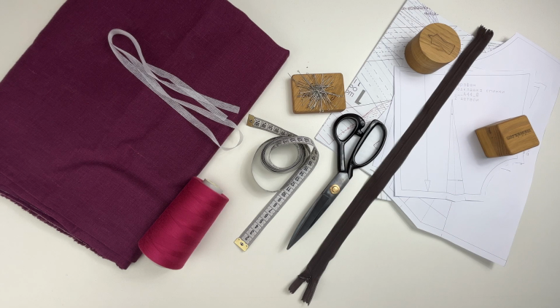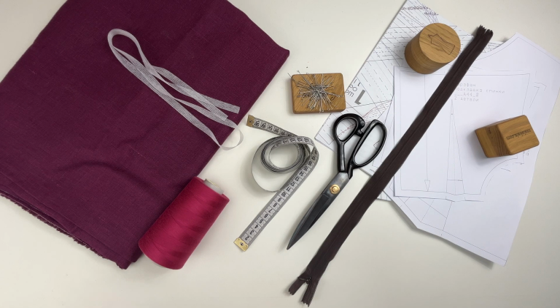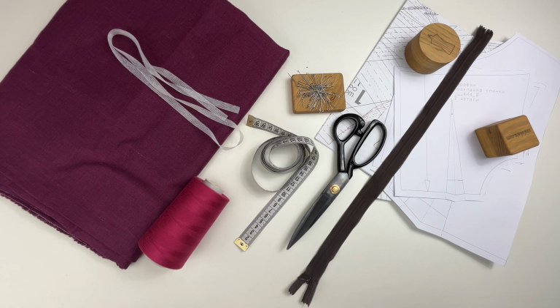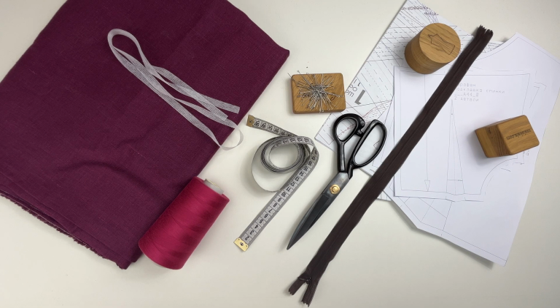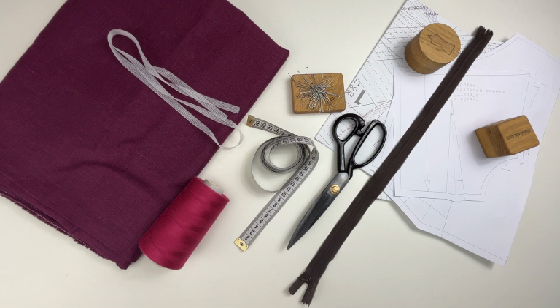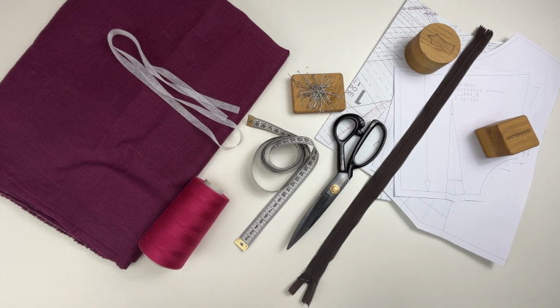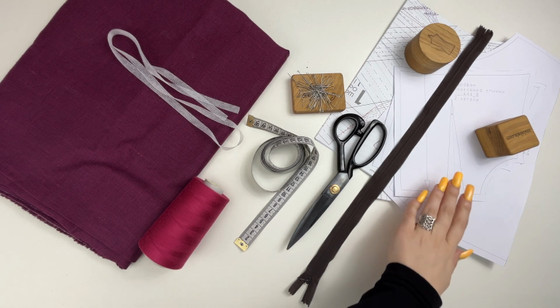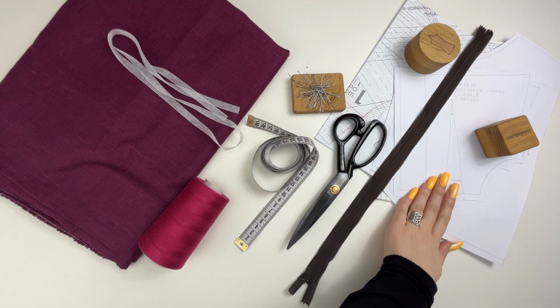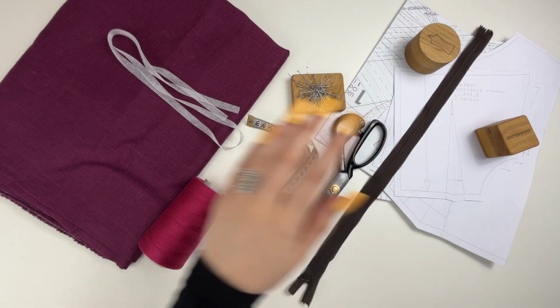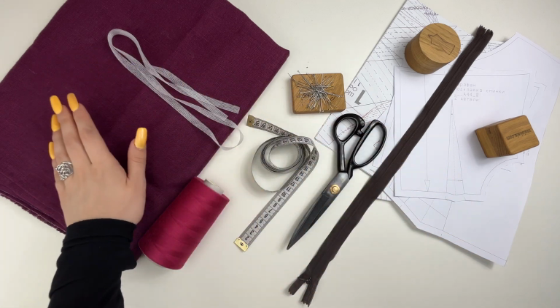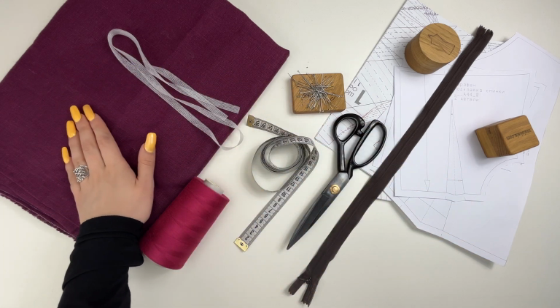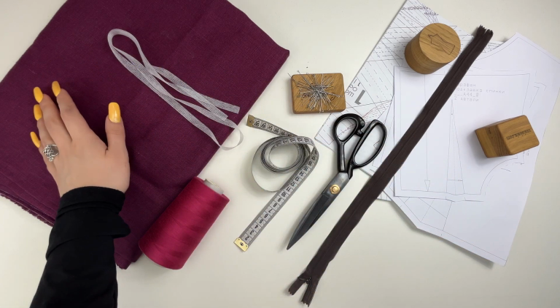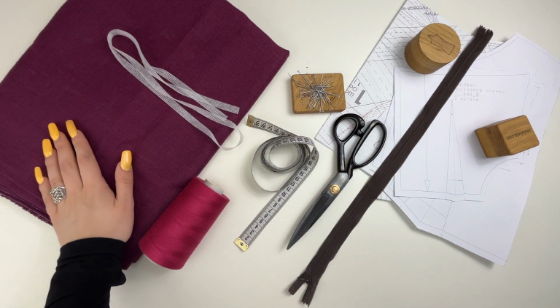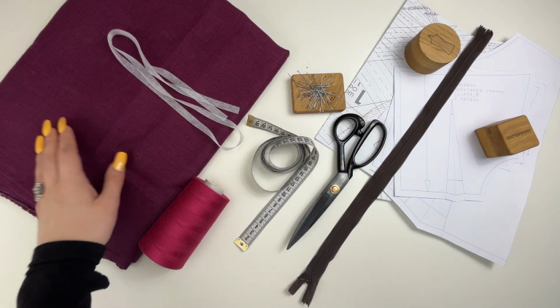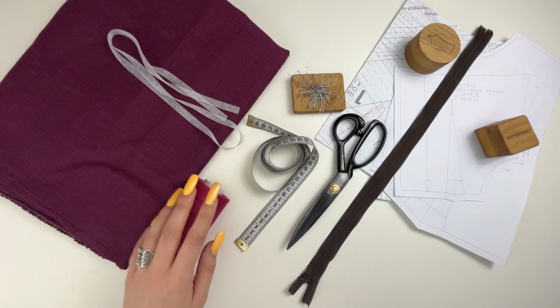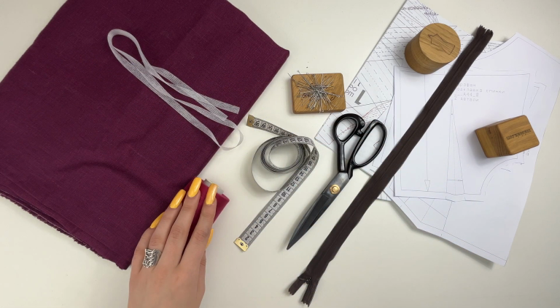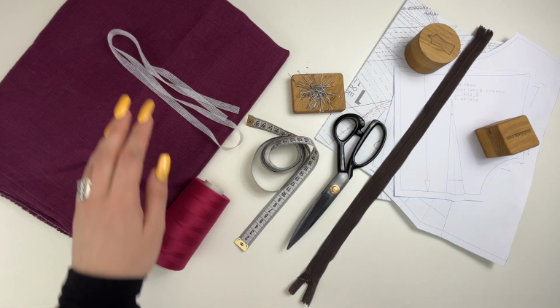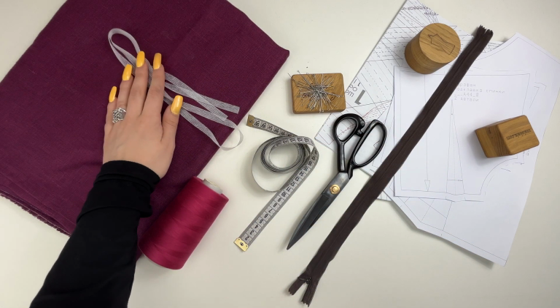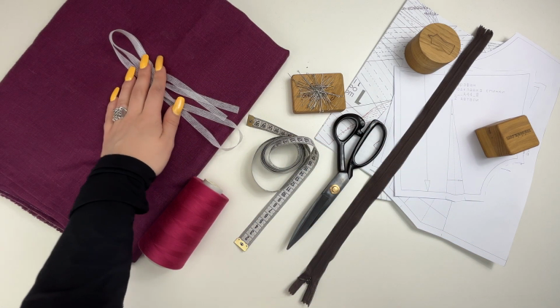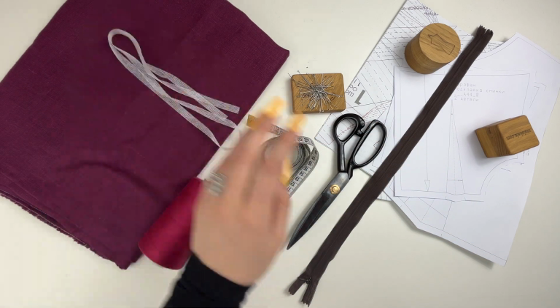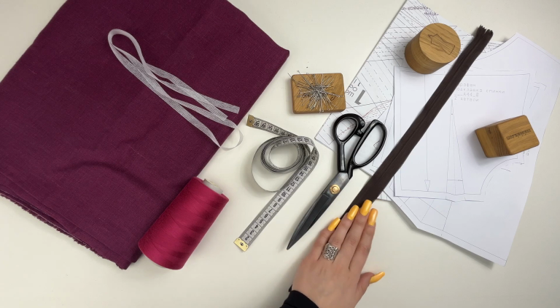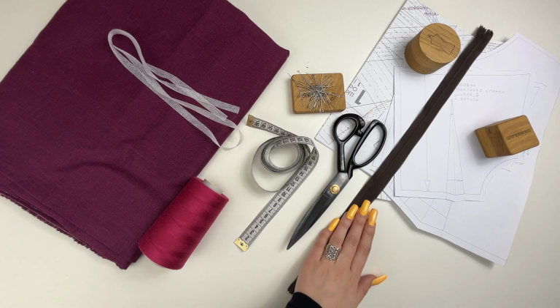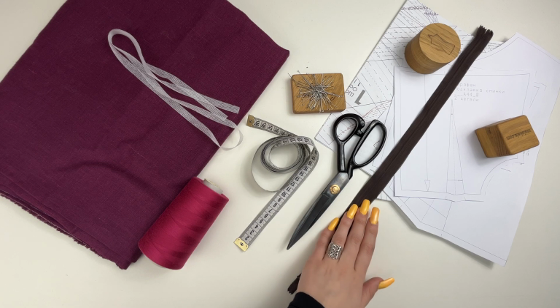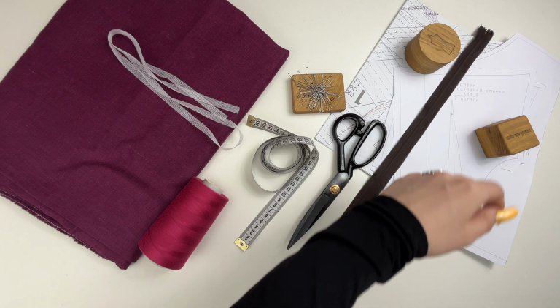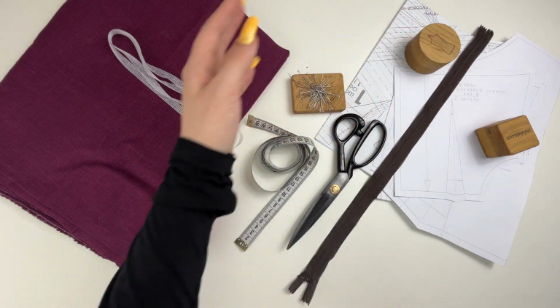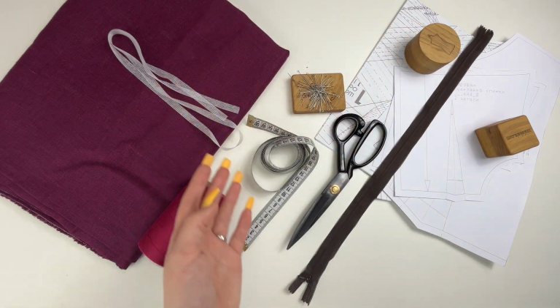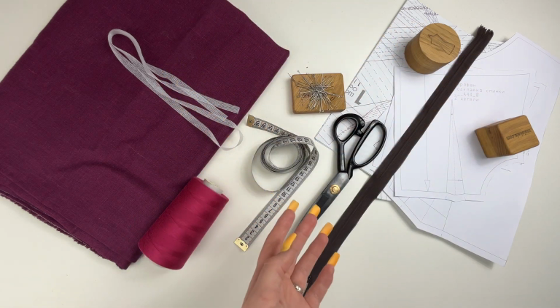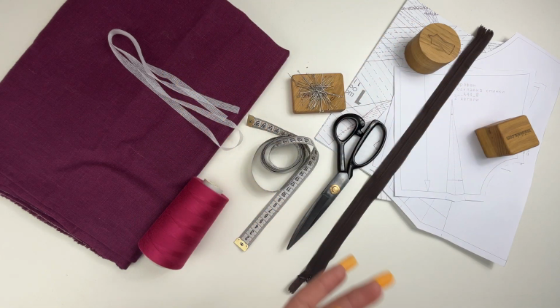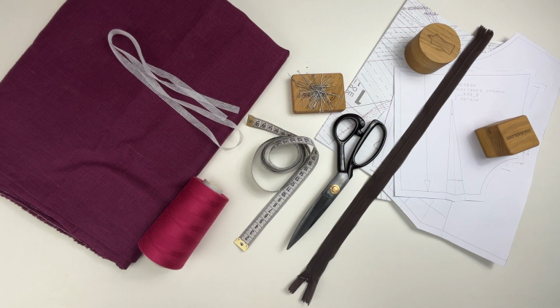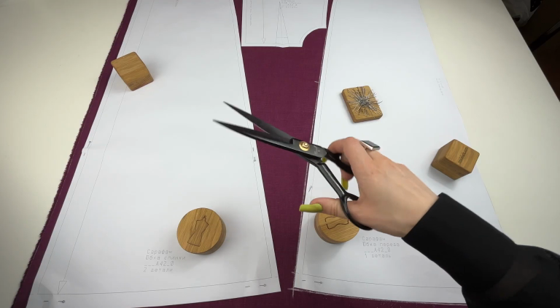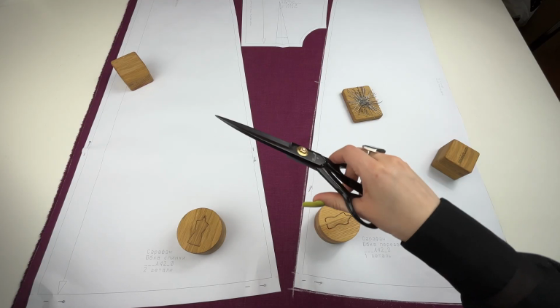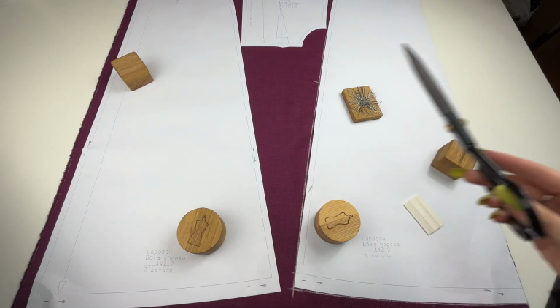For sewing this sundress you can use linen, cotton, muslin, or poplin. You'll also need fusible stay tape, an invisible zipper, and elastic band. Let's get cutting.